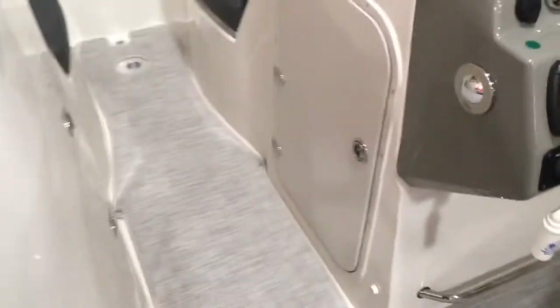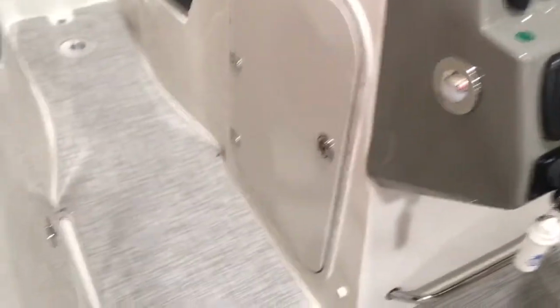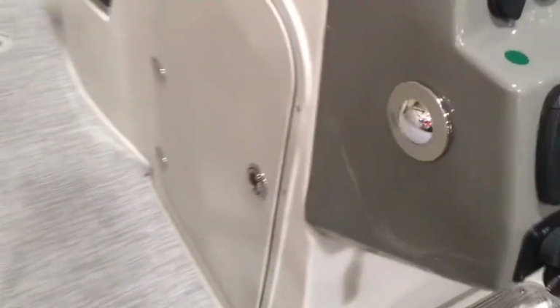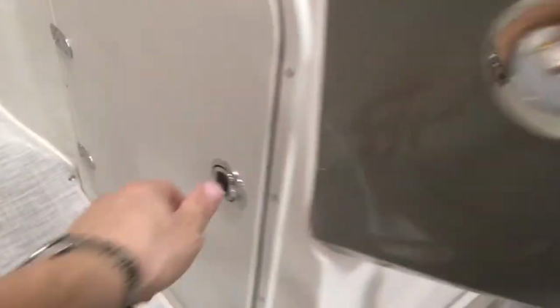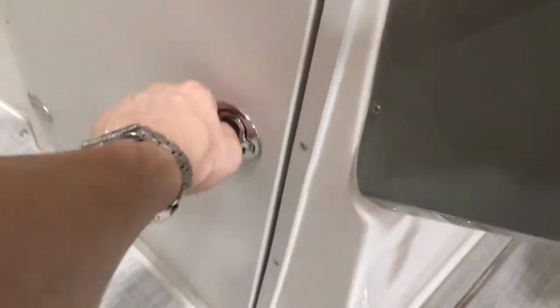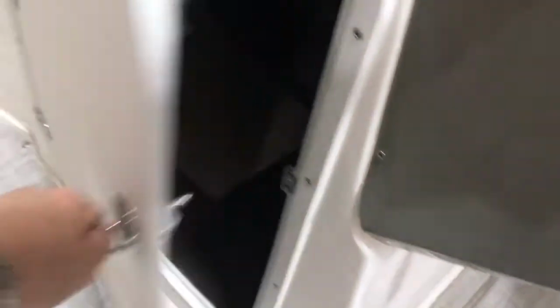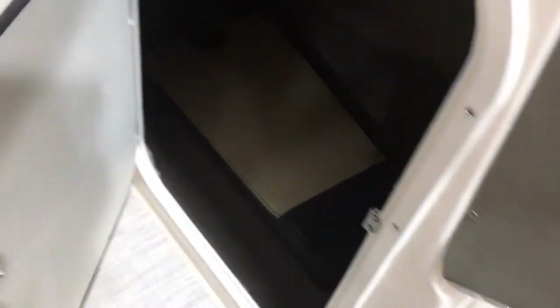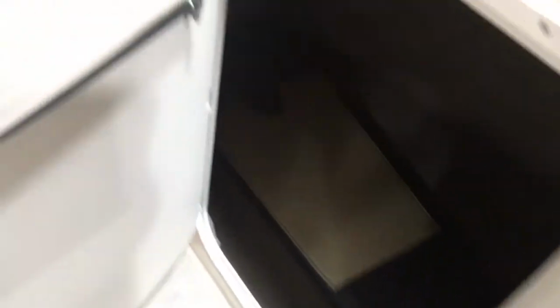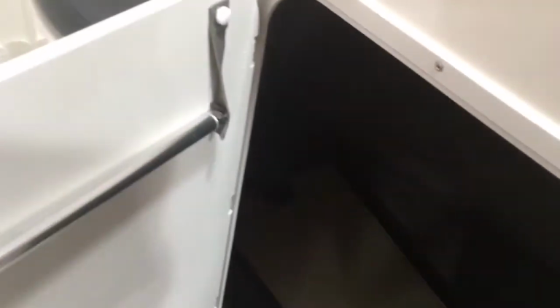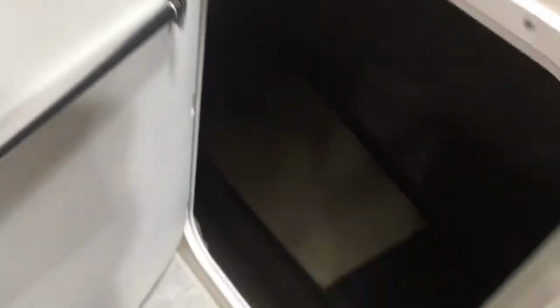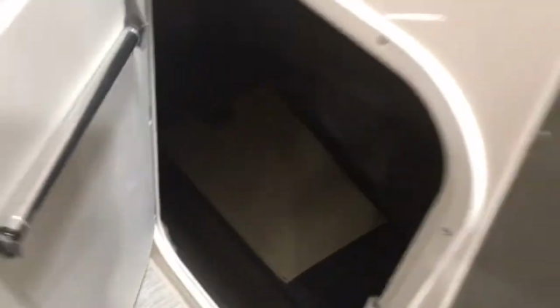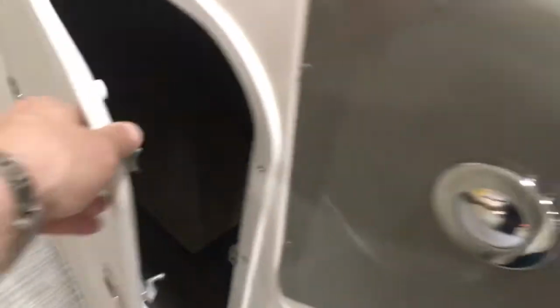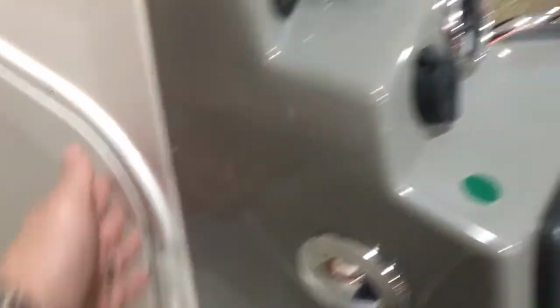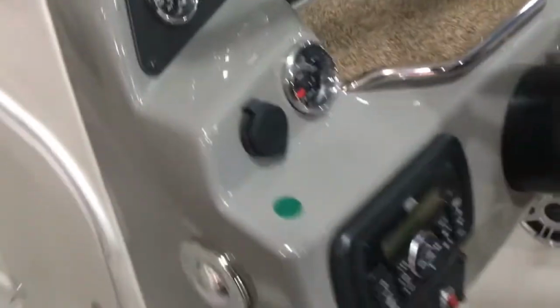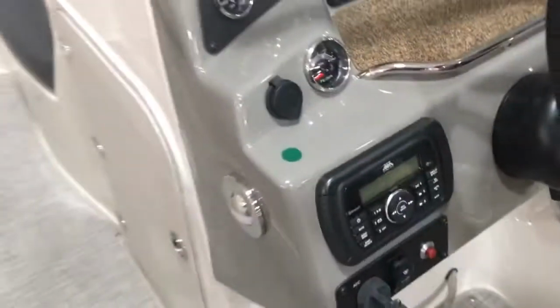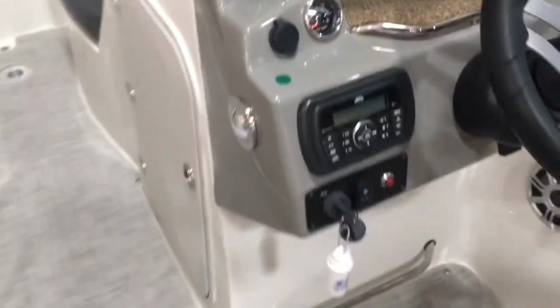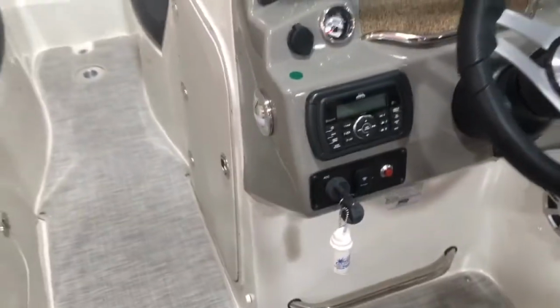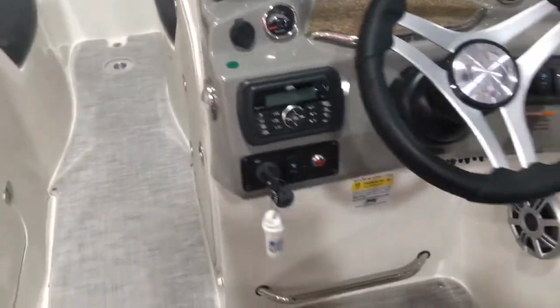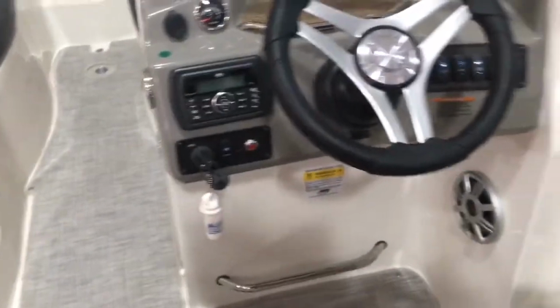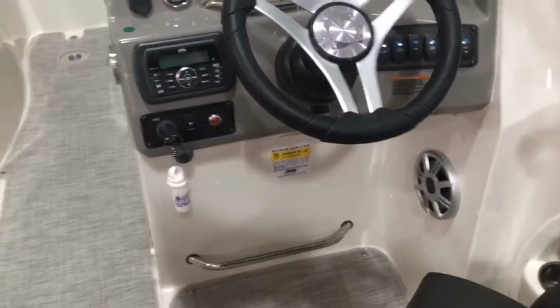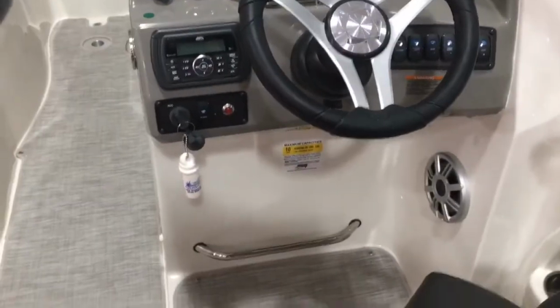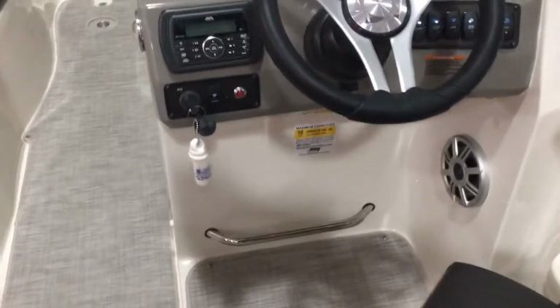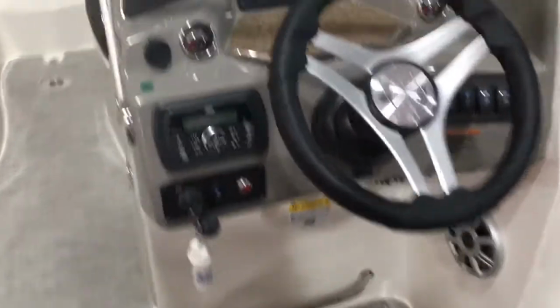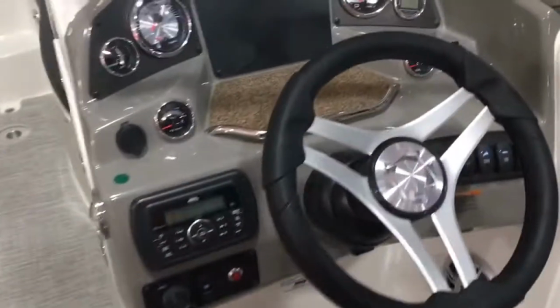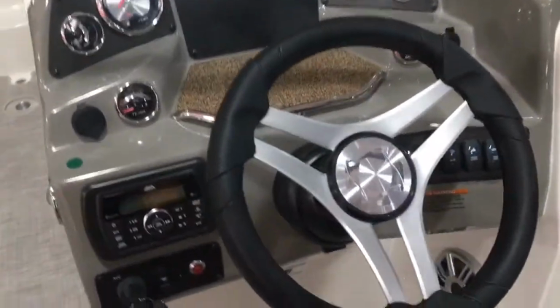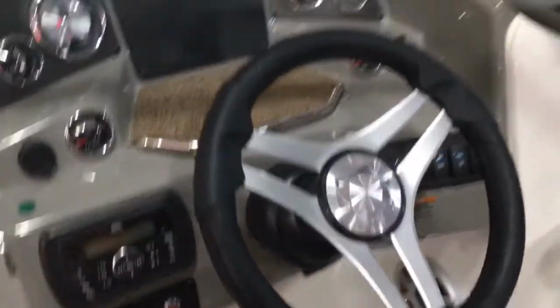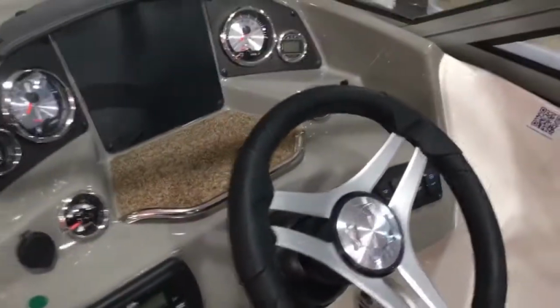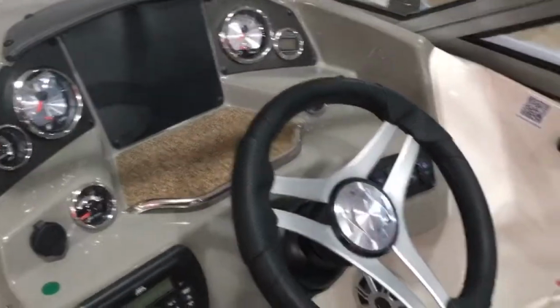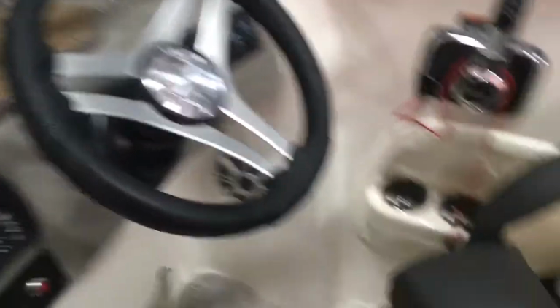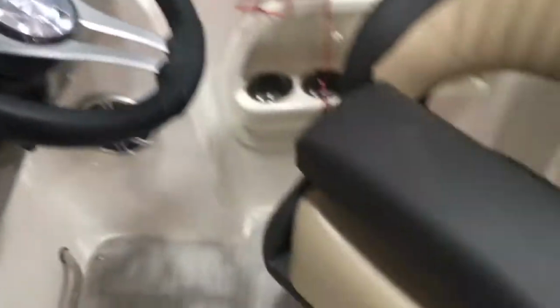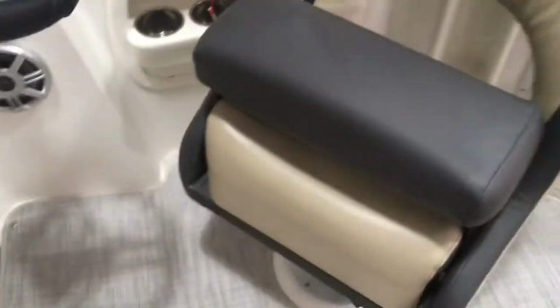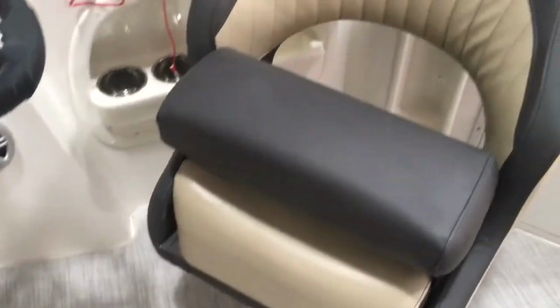There's a nice big storage compartment in here as well. The boat has a Bluetooth stereo system, digital depth finder, tilt wheel, and a bolster seat at the helm.